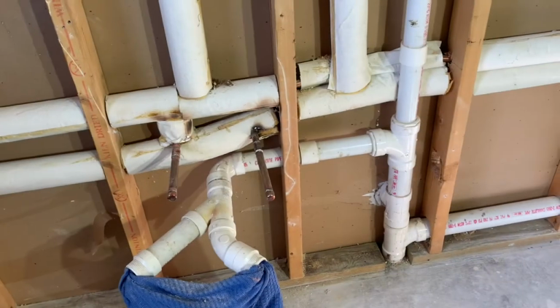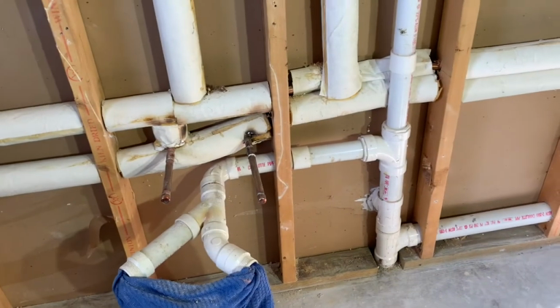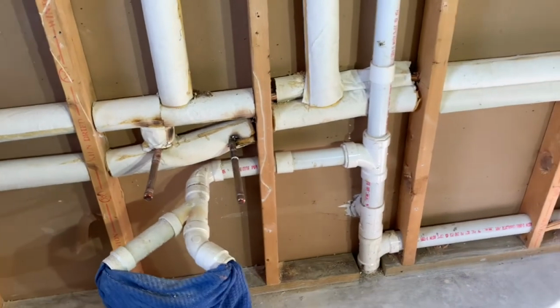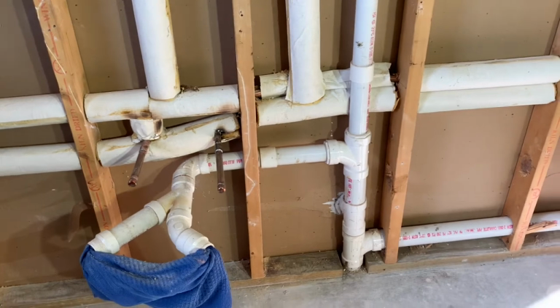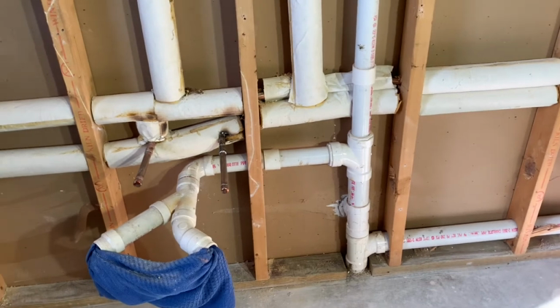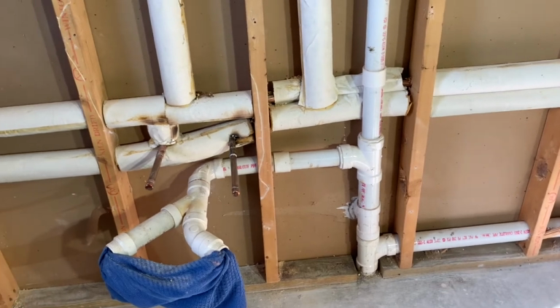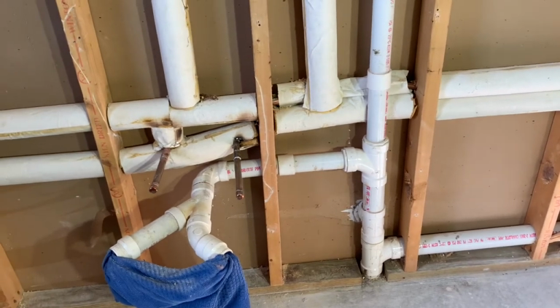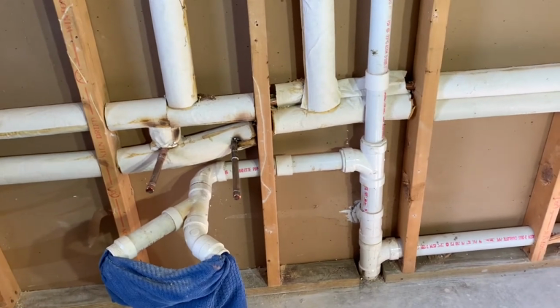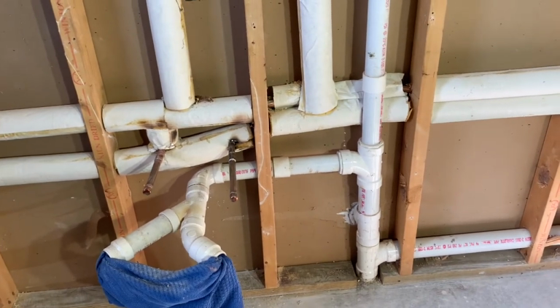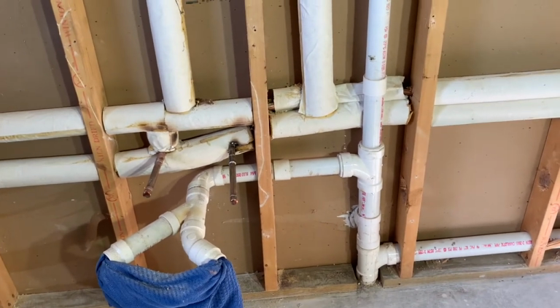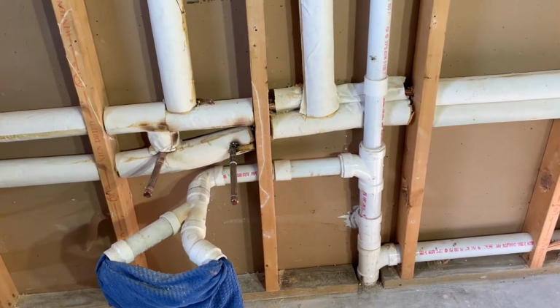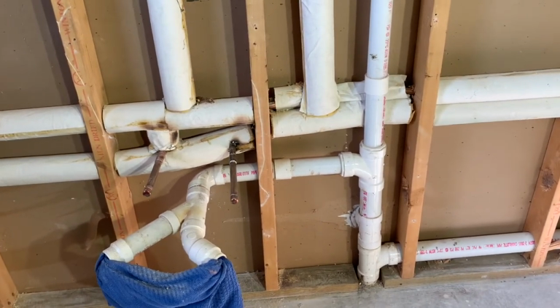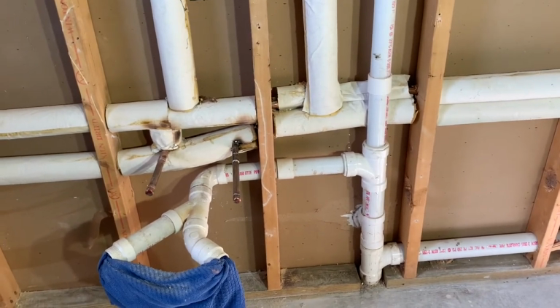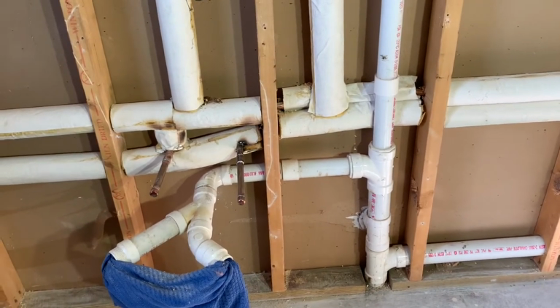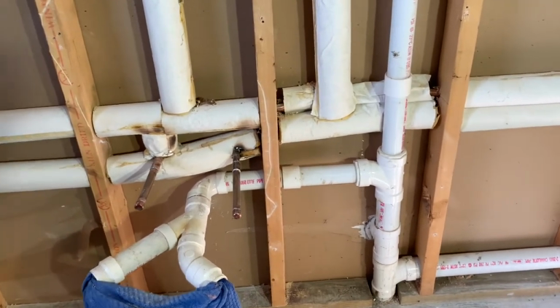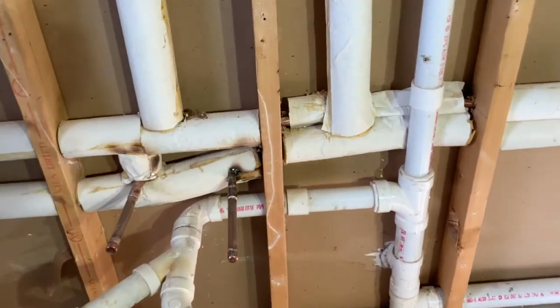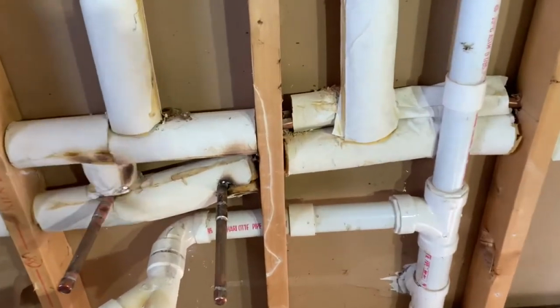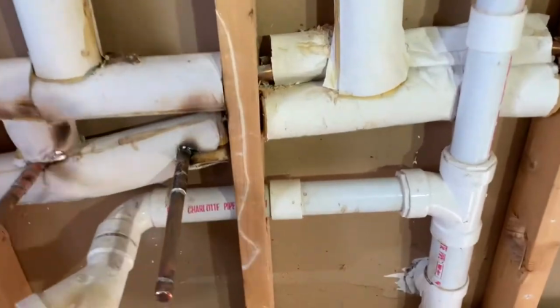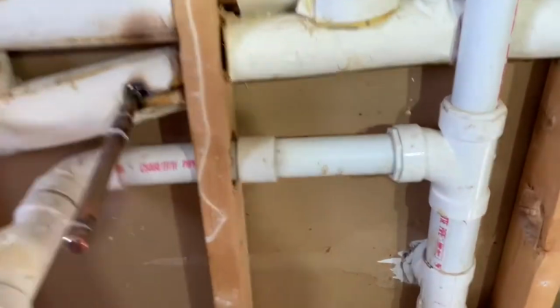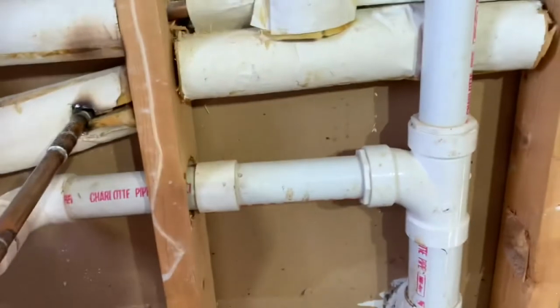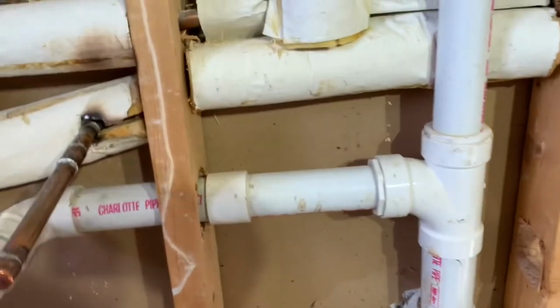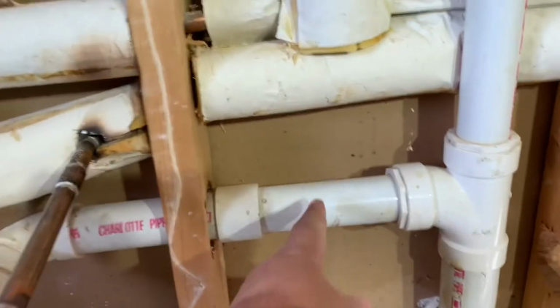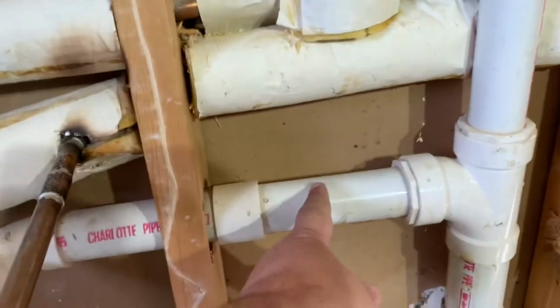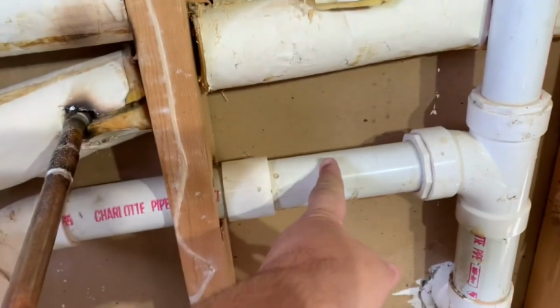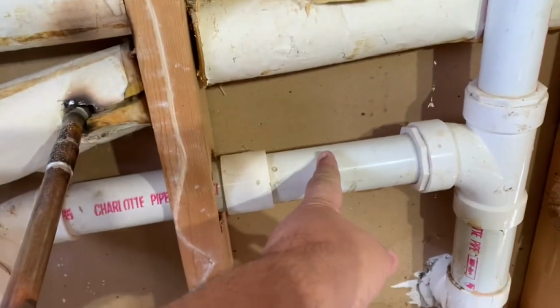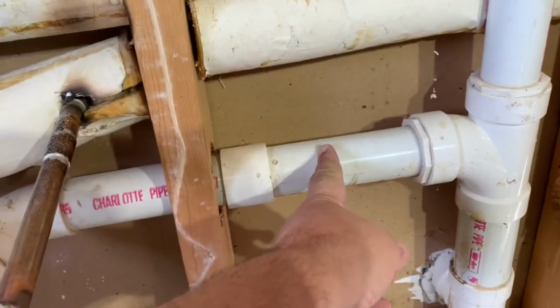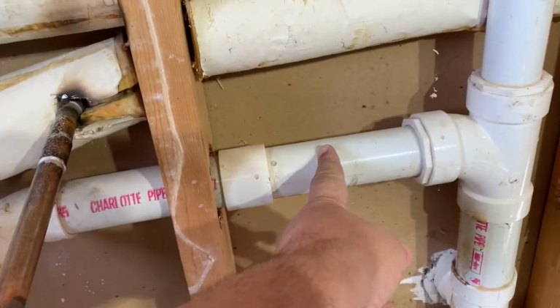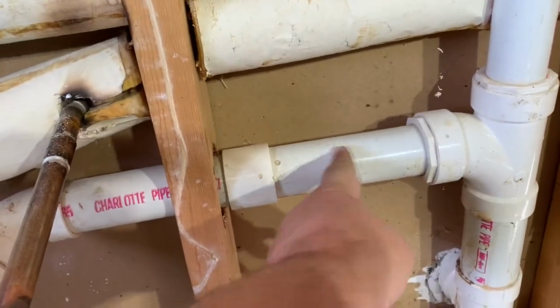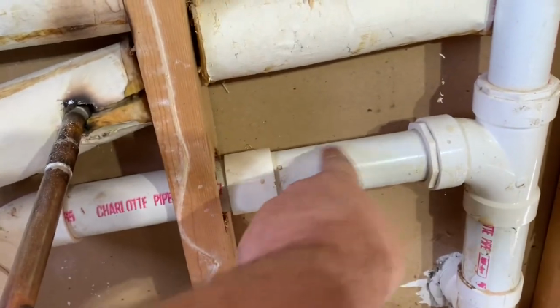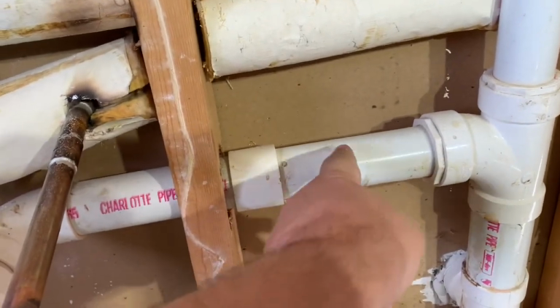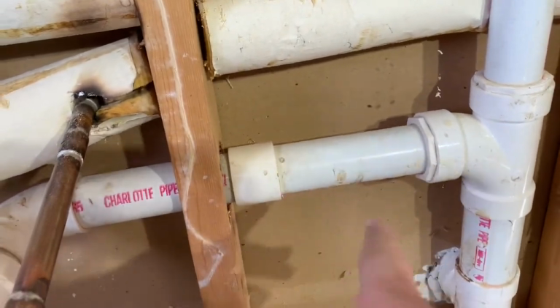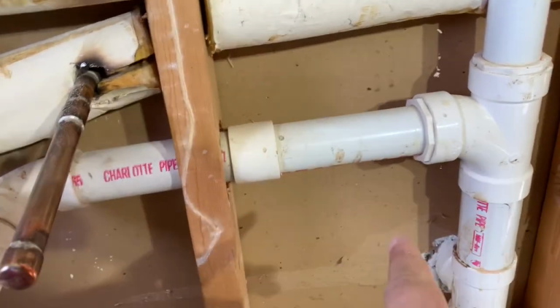To accommodate the new sink configuration, we need to remove the Y with the double-ended connection and put a single connection in about a foot over to the right.